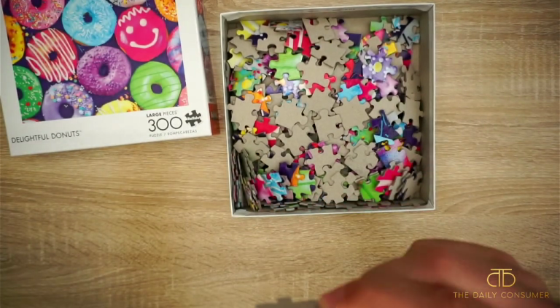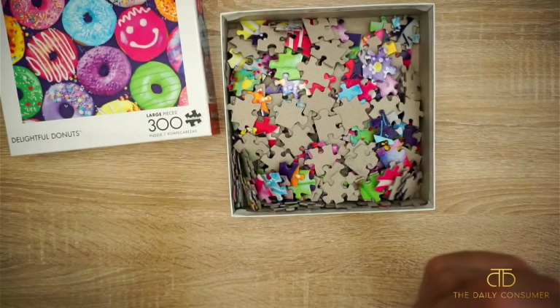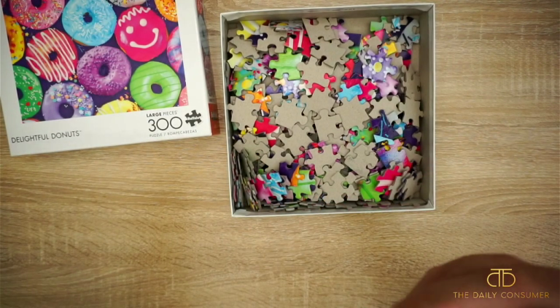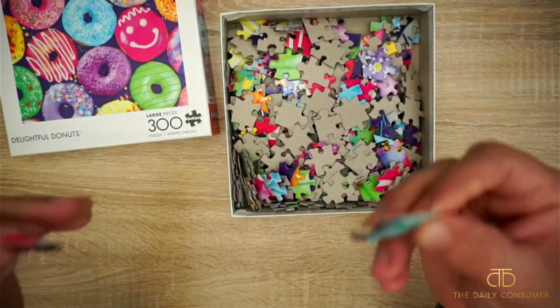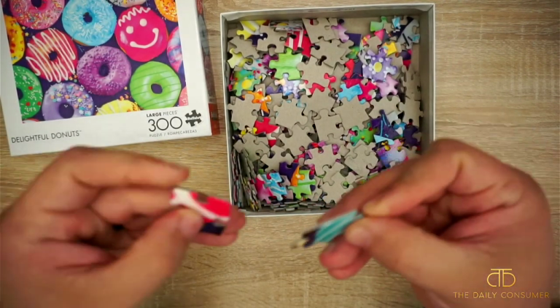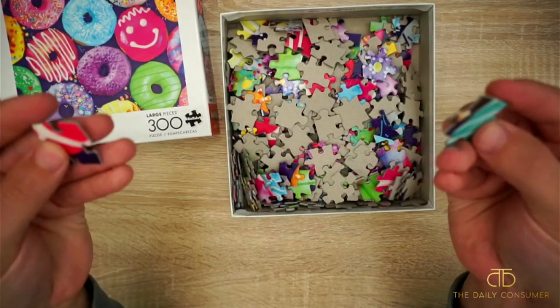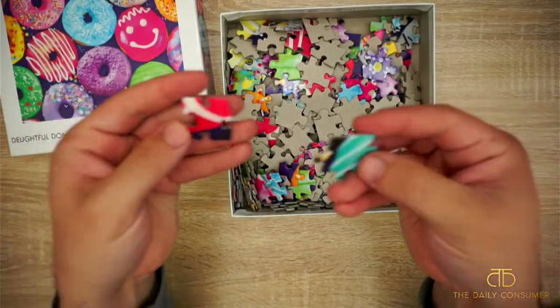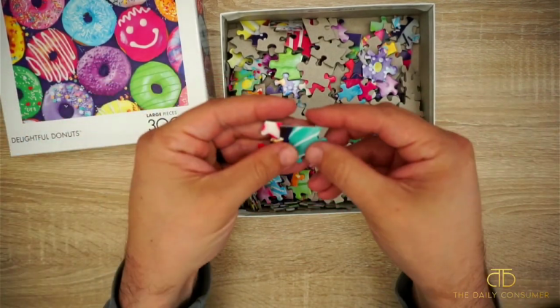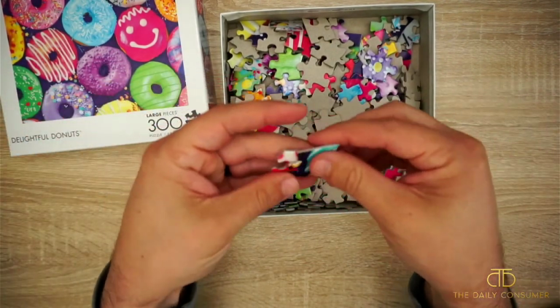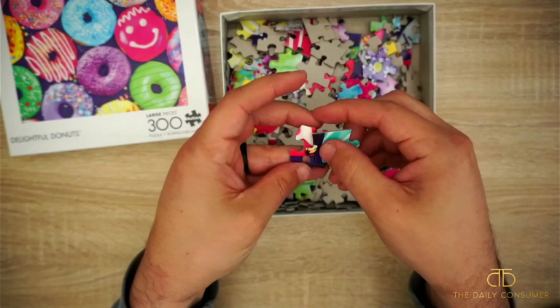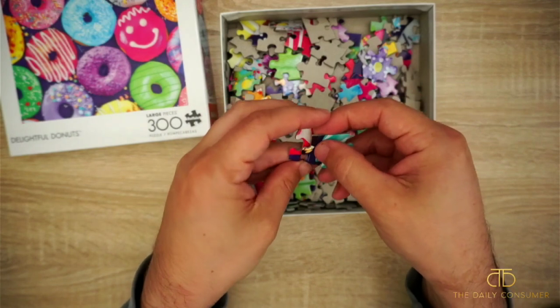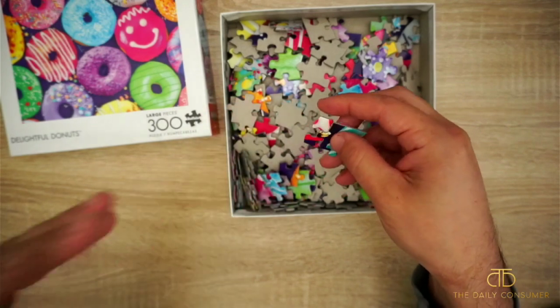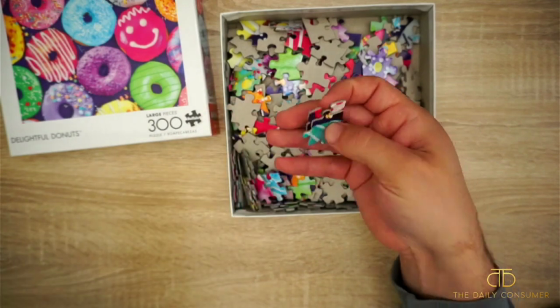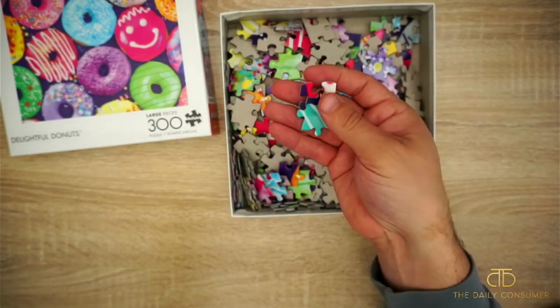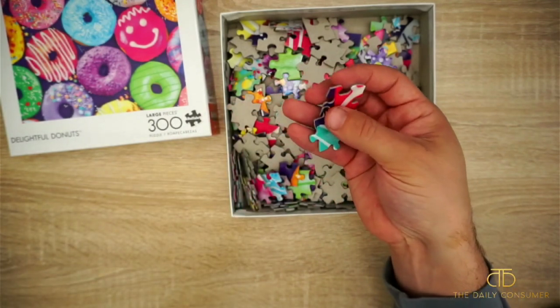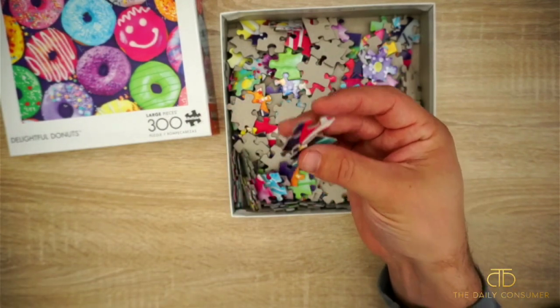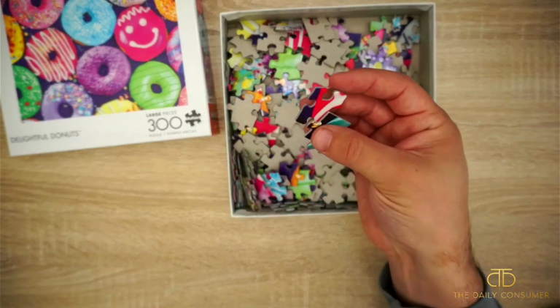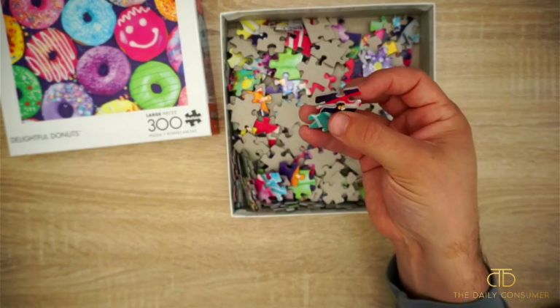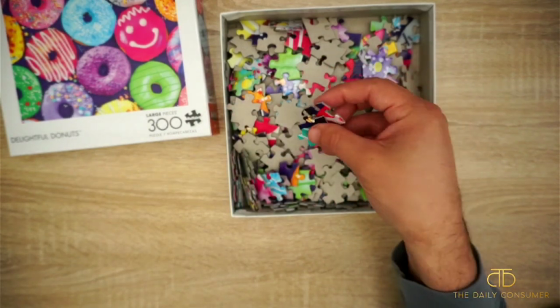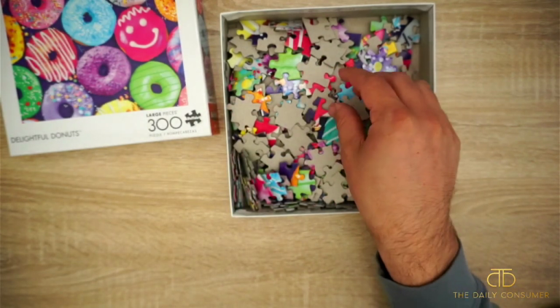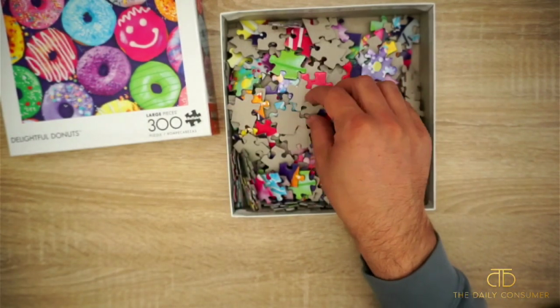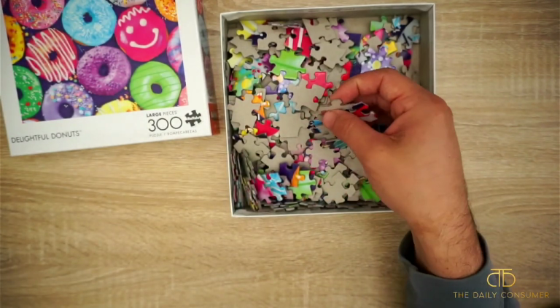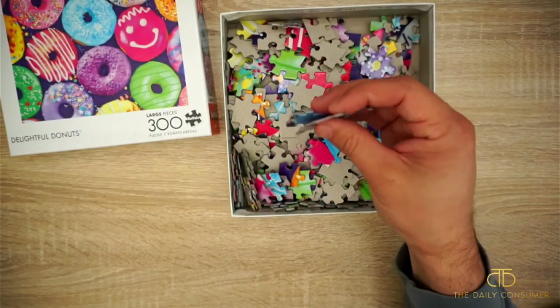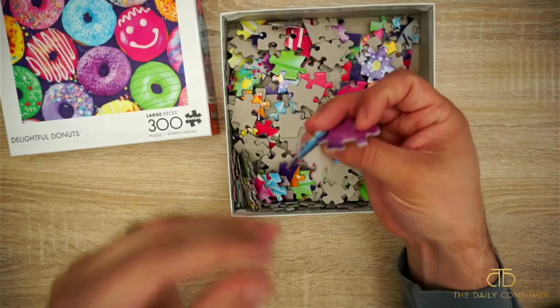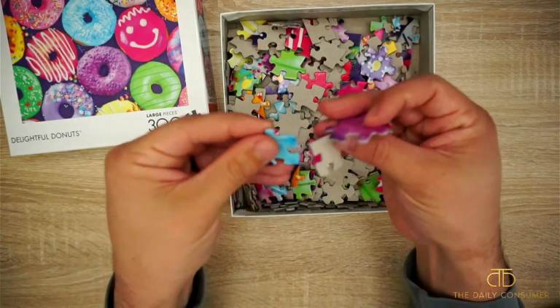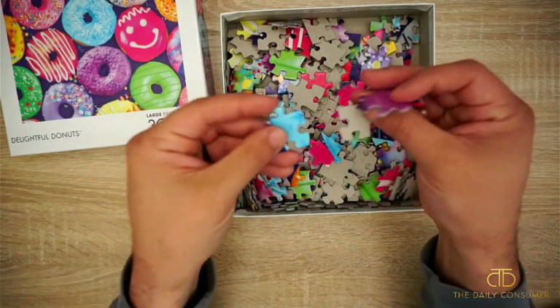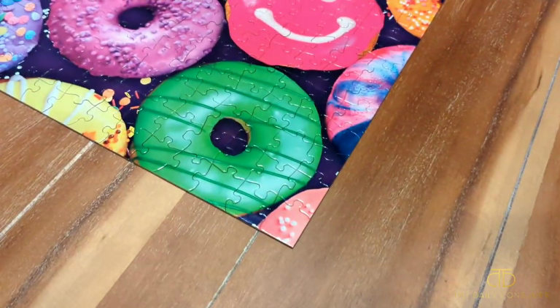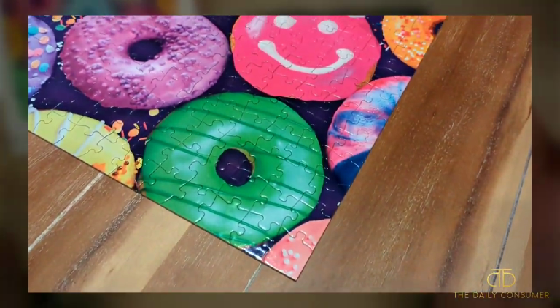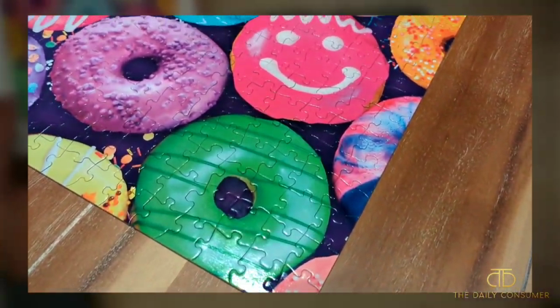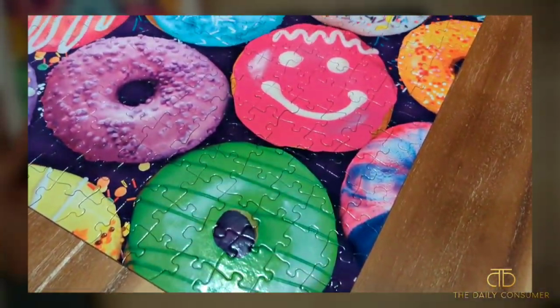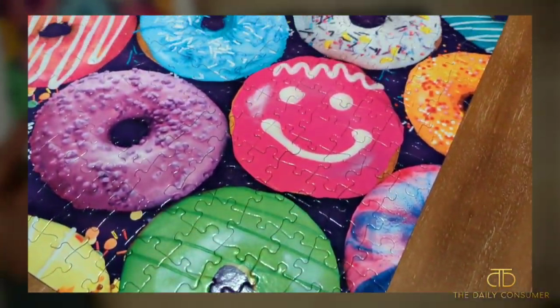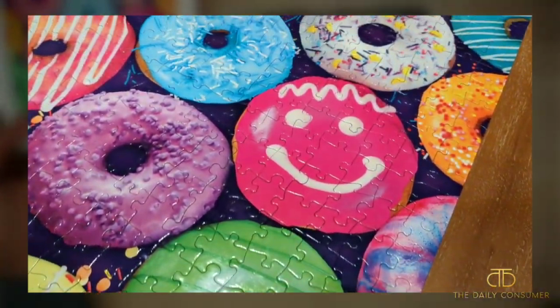This company, Buffalo Games, has really clear printing on their puzzles. We've done puzzles in the past where it seems like it's fuzzy — not with this company. They make big pieces and the print is very clear. I can show you a shot of the completed puzzle.